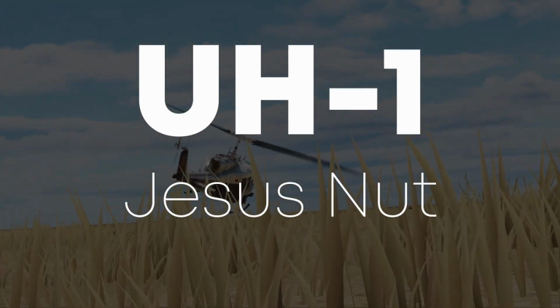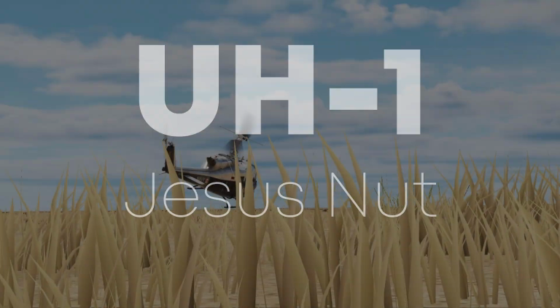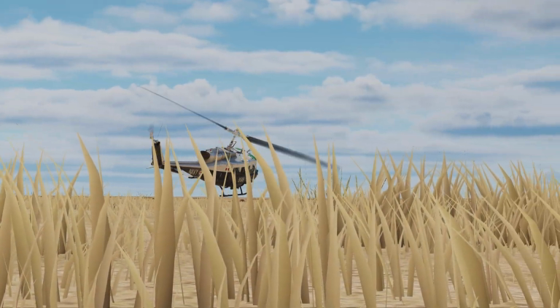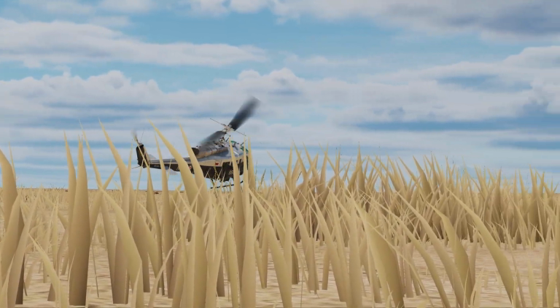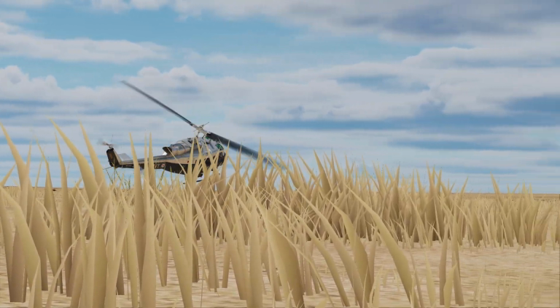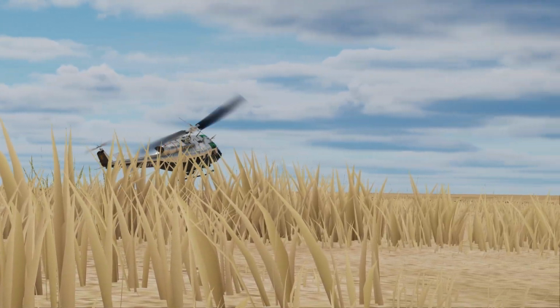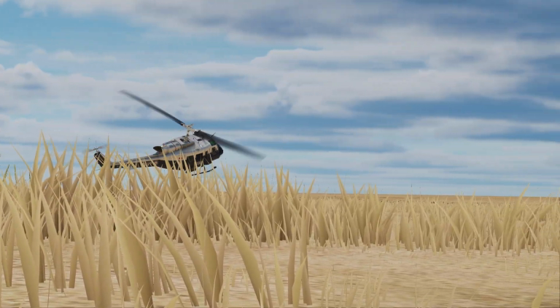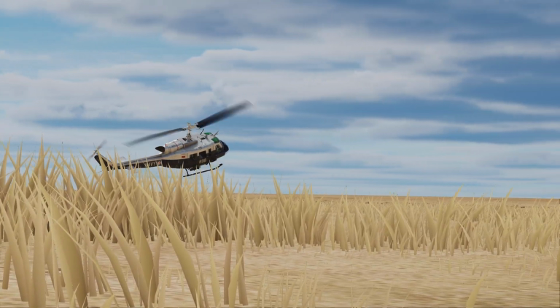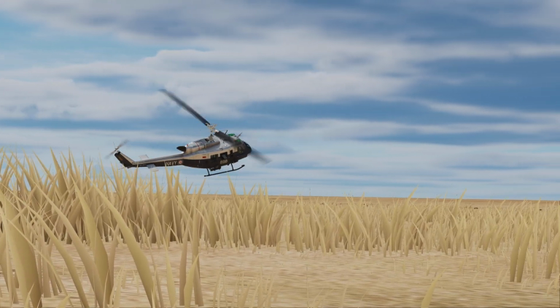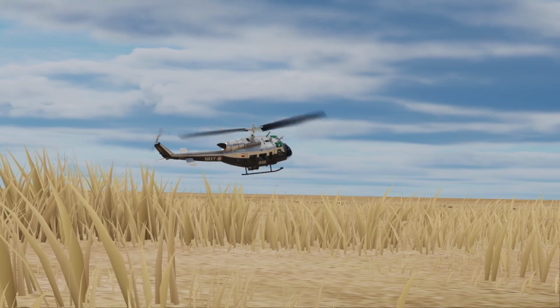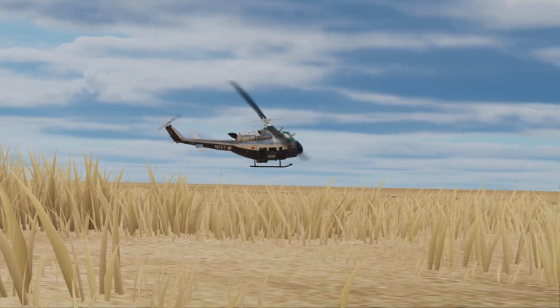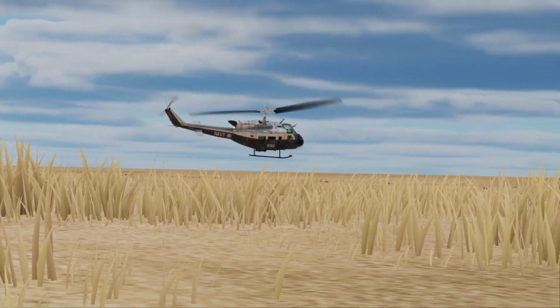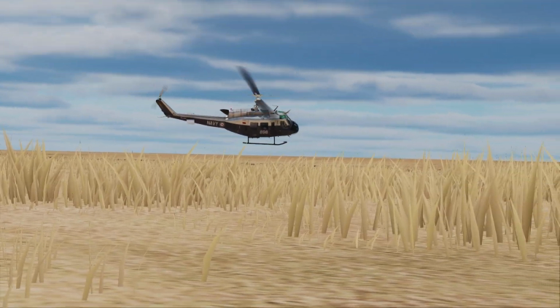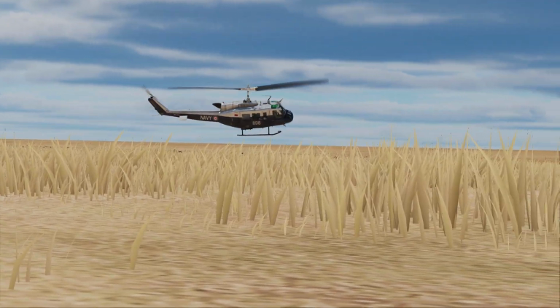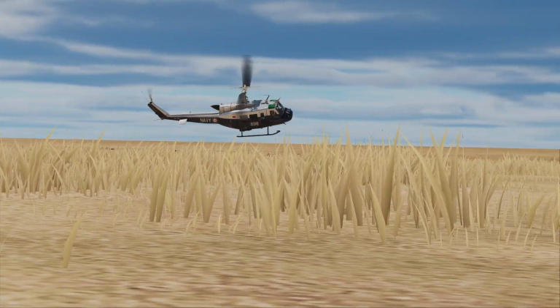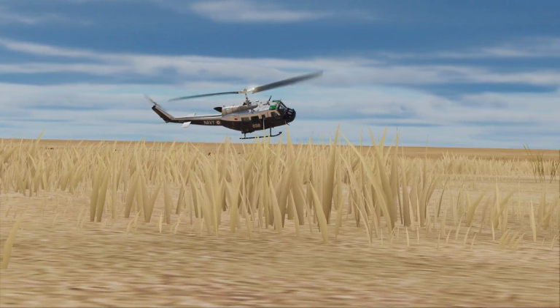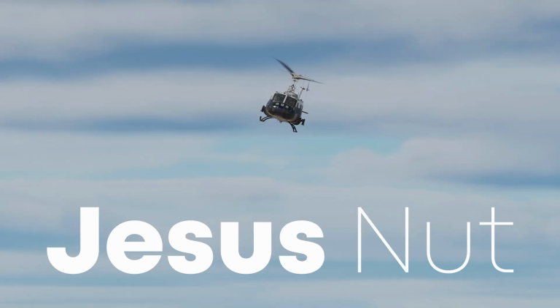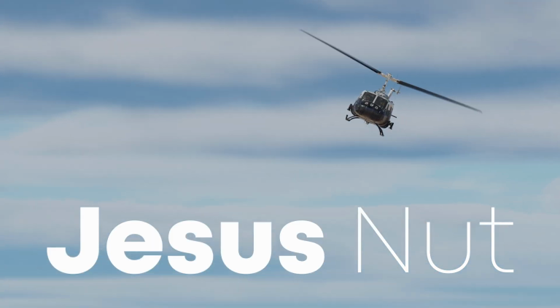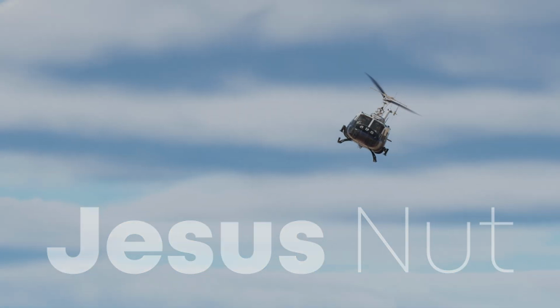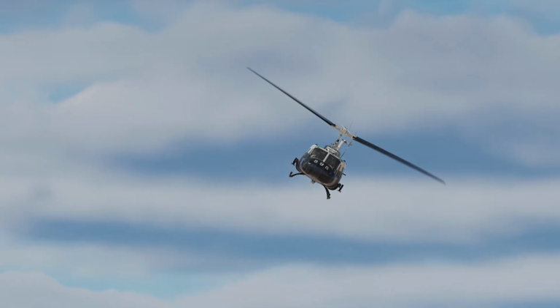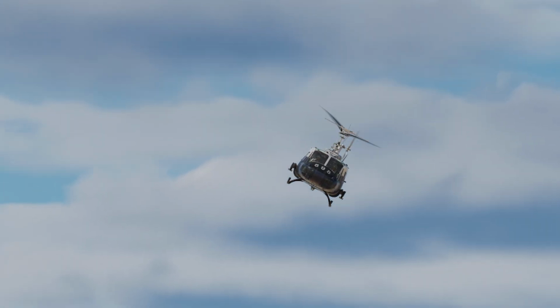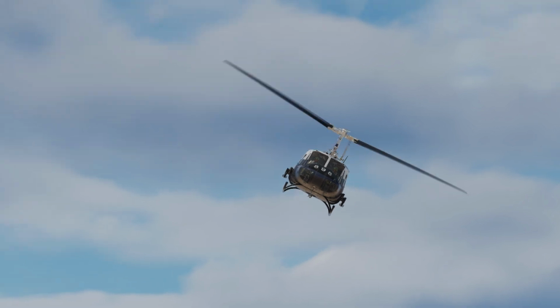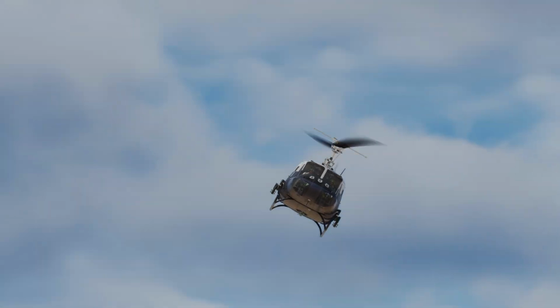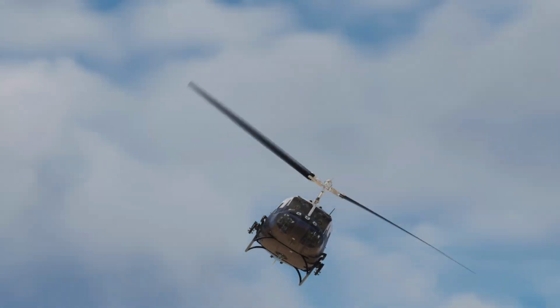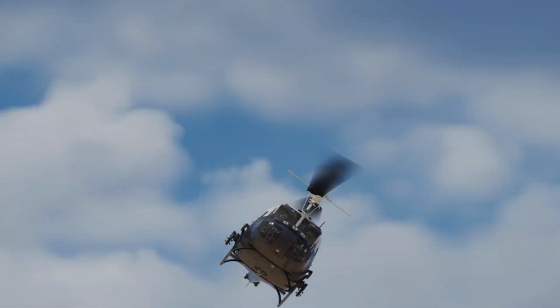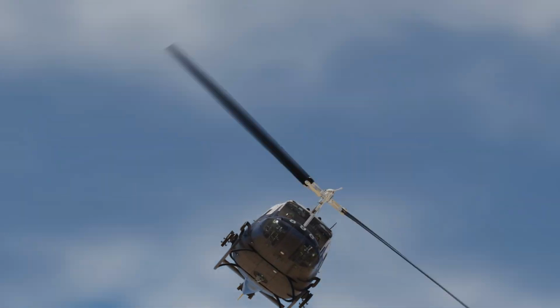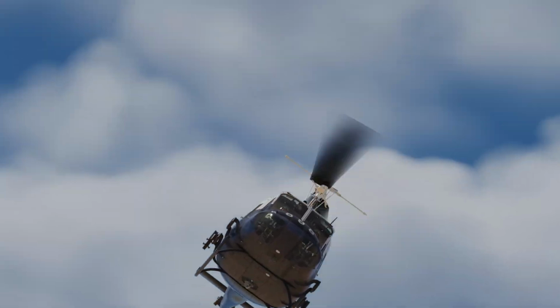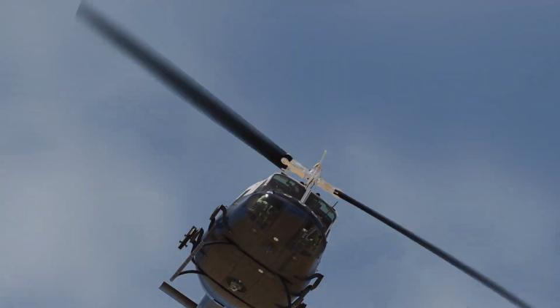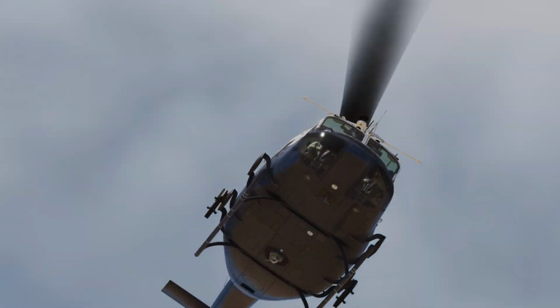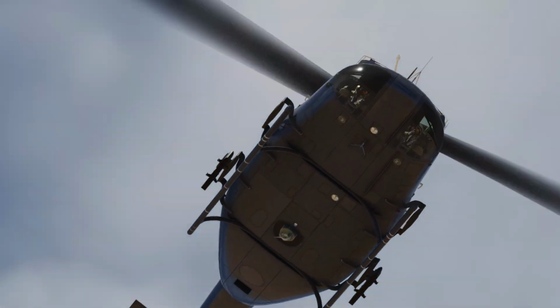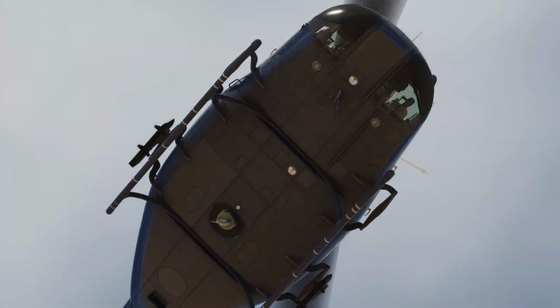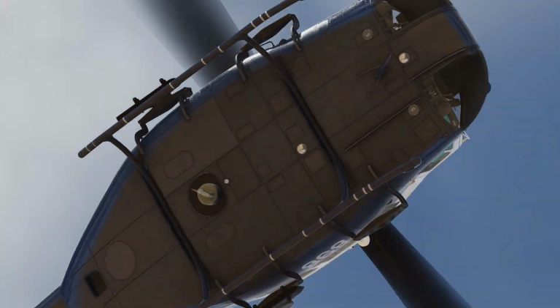The main rotor of the UH-1 Huey helicopter is secured by a single nut, commonly referred to as the Jesus nut. This component is considered a single point of failure, which could lead to catastrophic consequences if it were to fail.